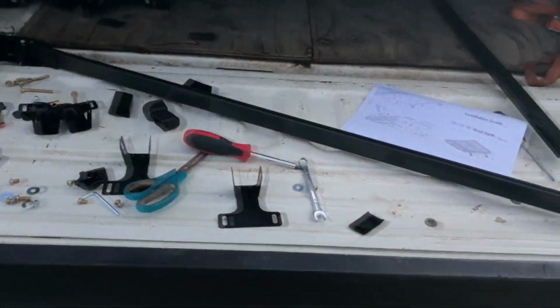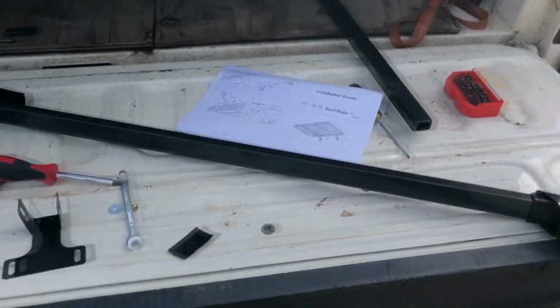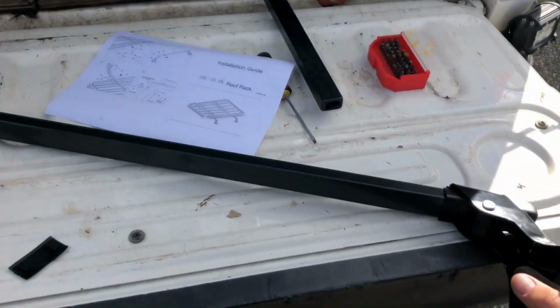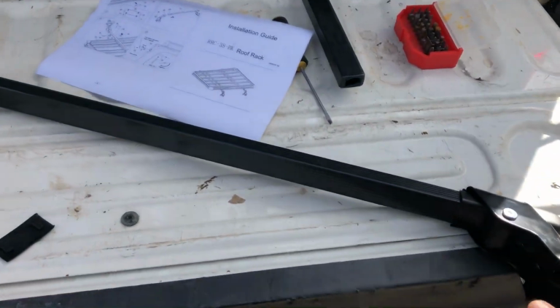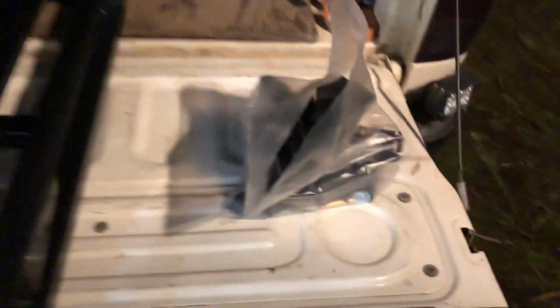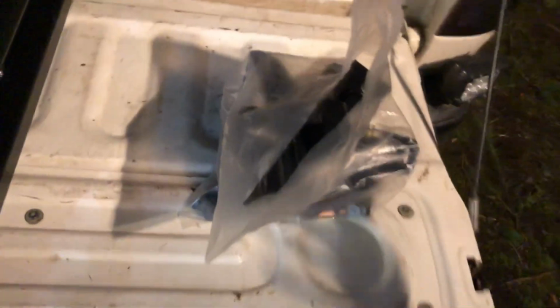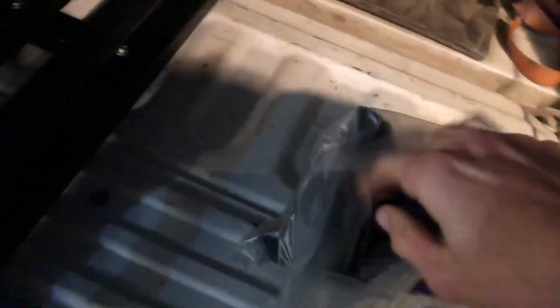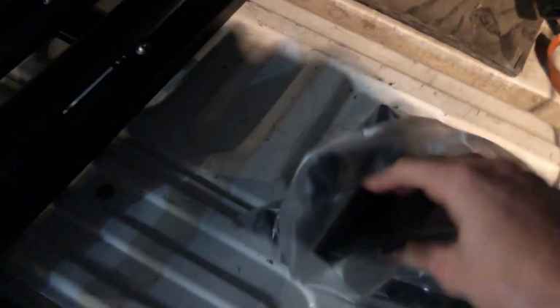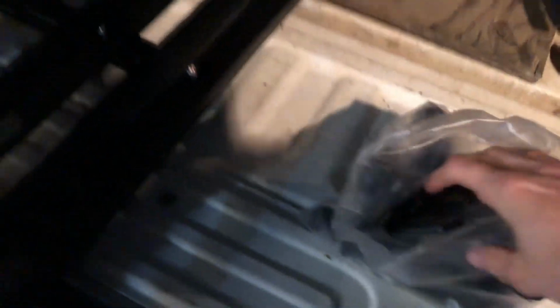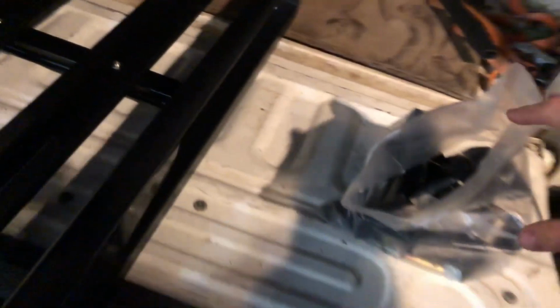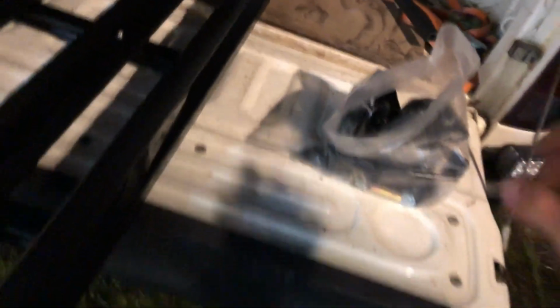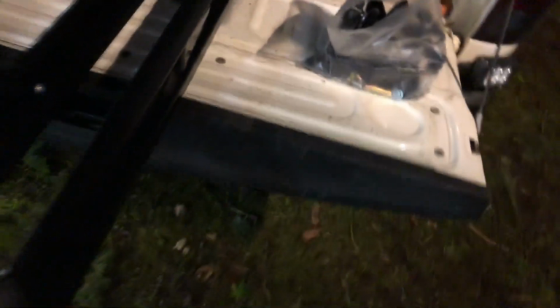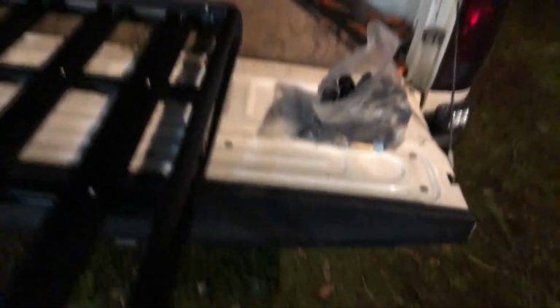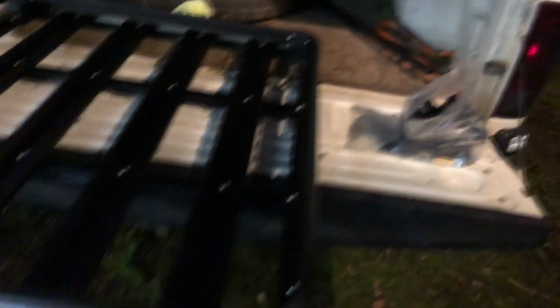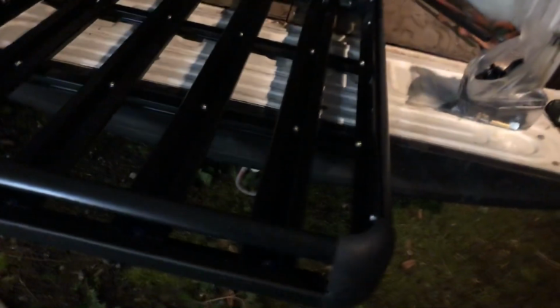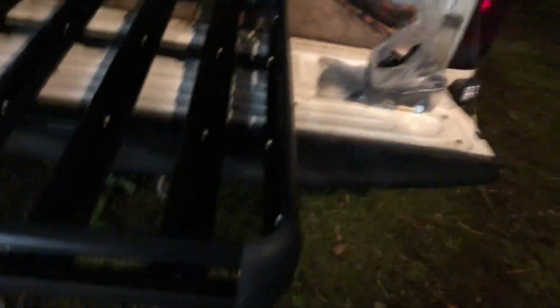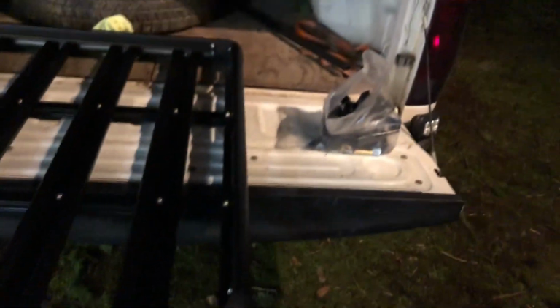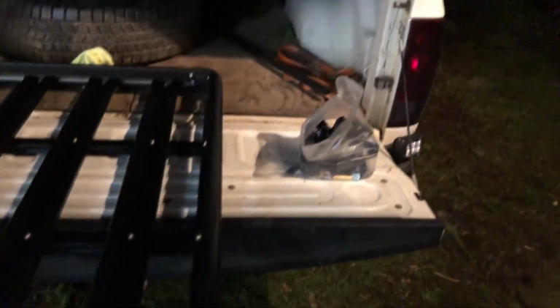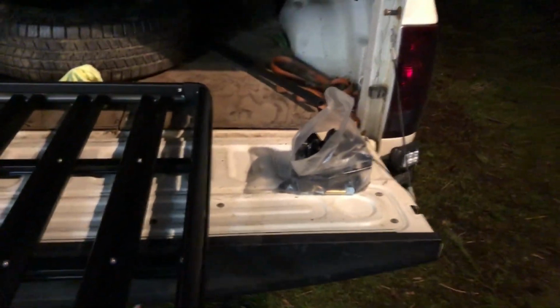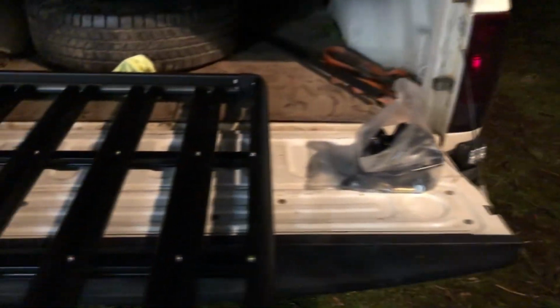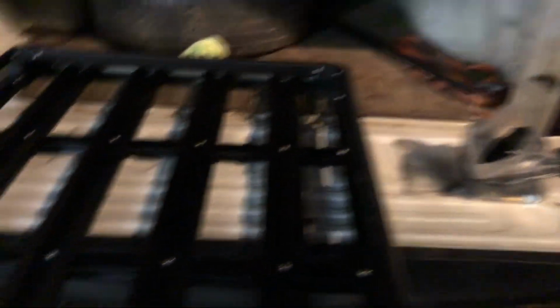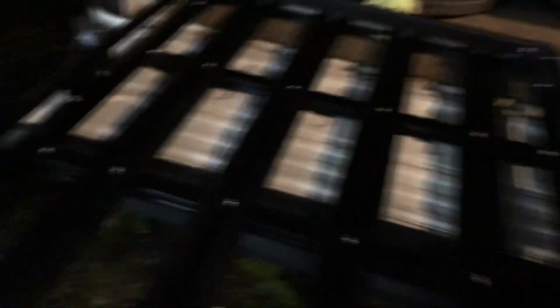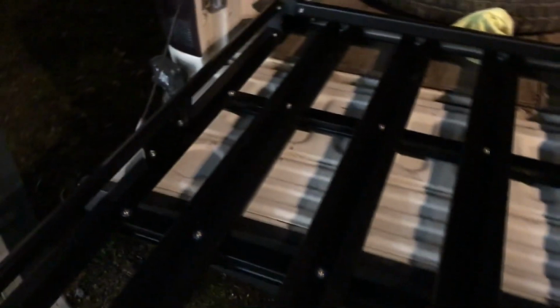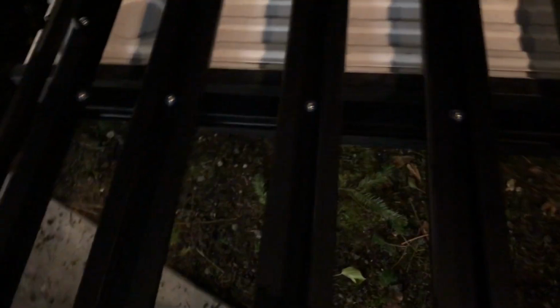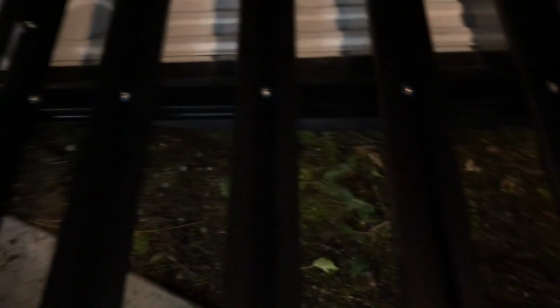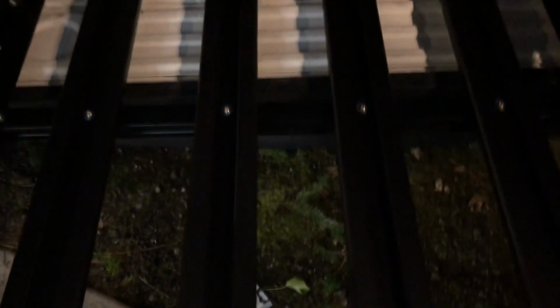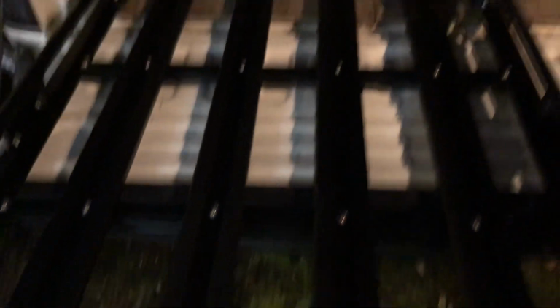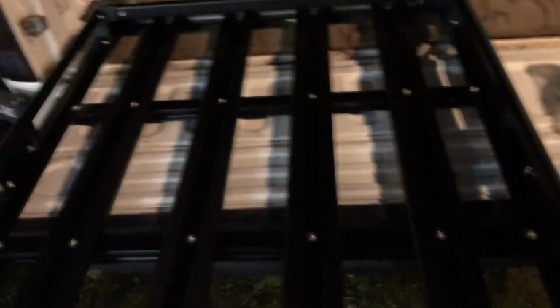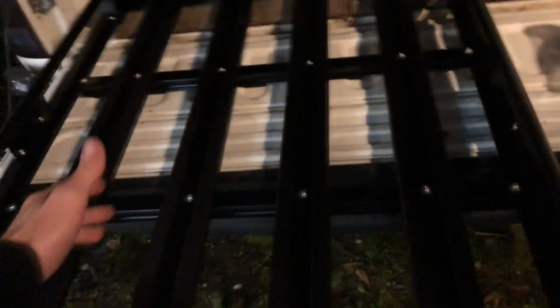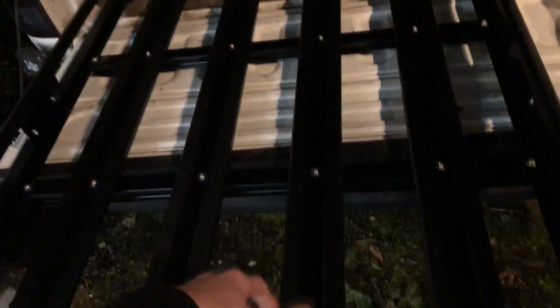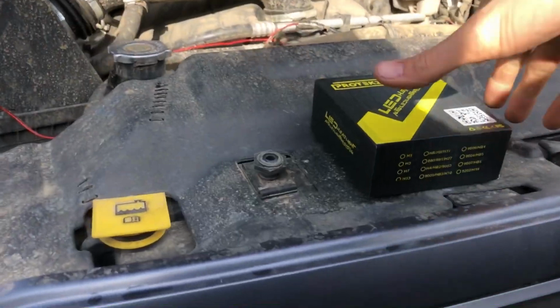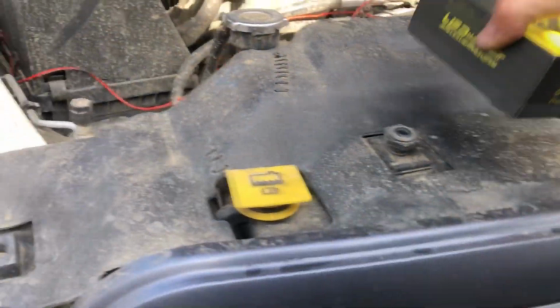All right guys, the rack part doesn't fit the truck — it's too short. Absolute joke, but it is what it is. We're gonna leave this for another day, another video.